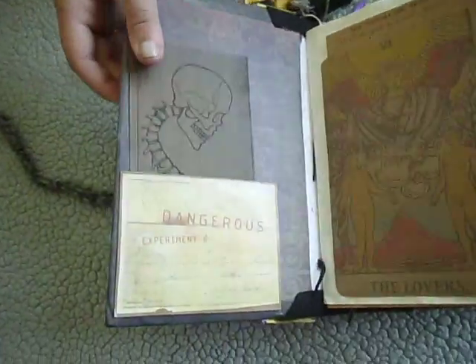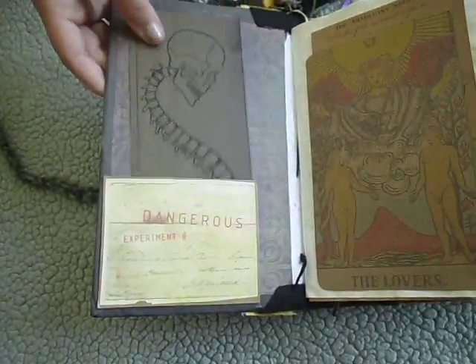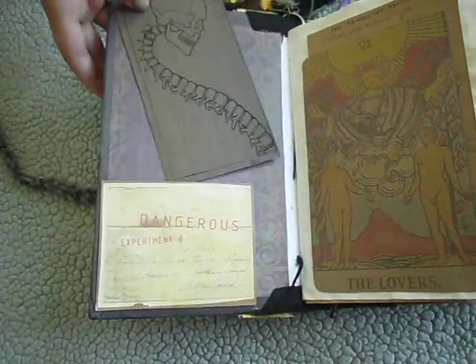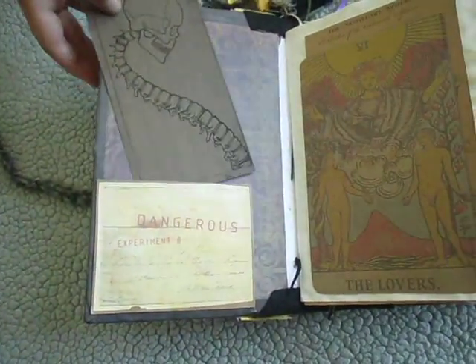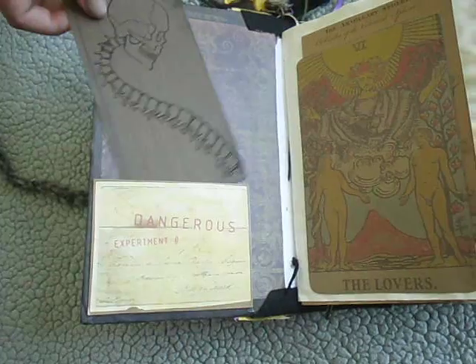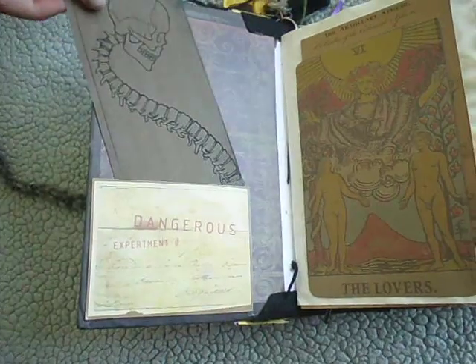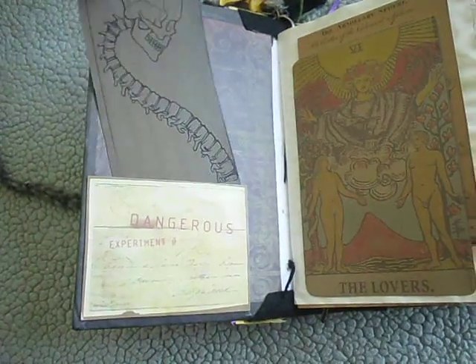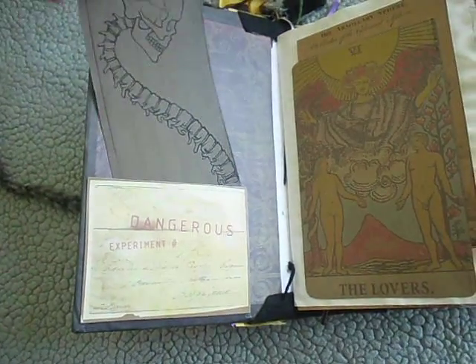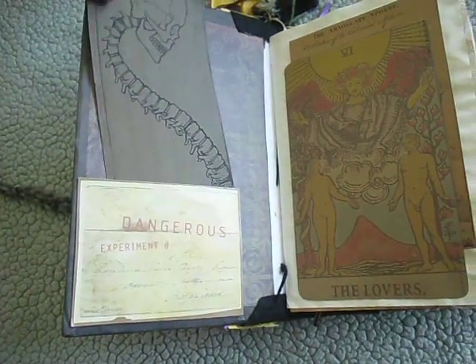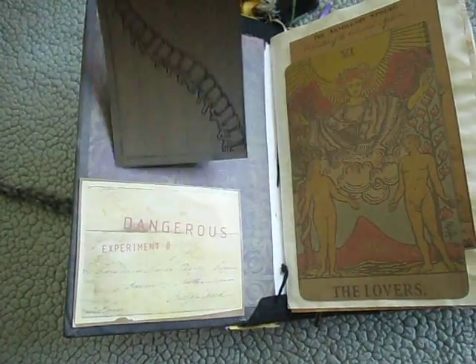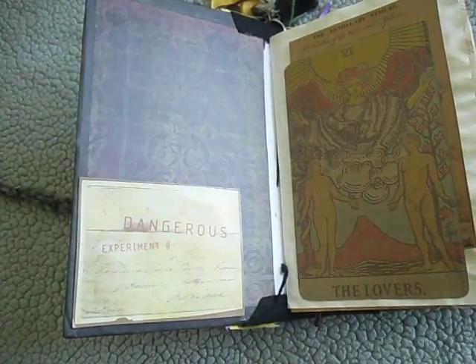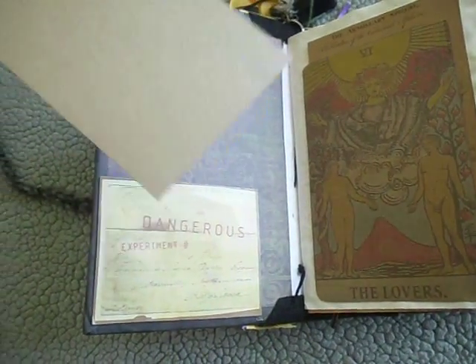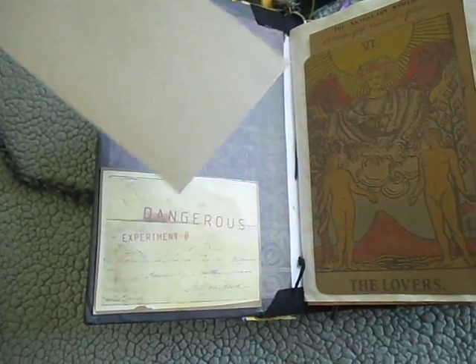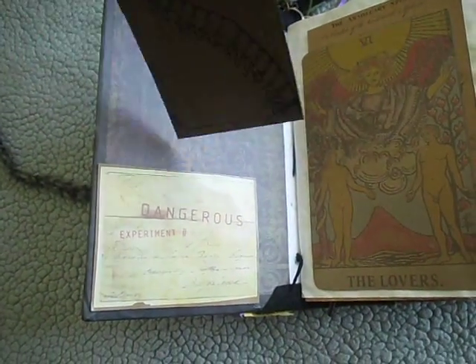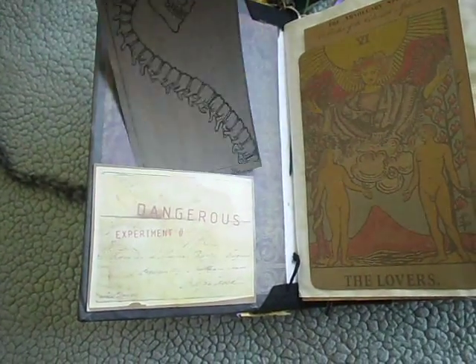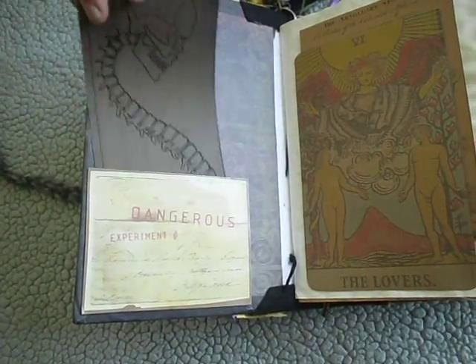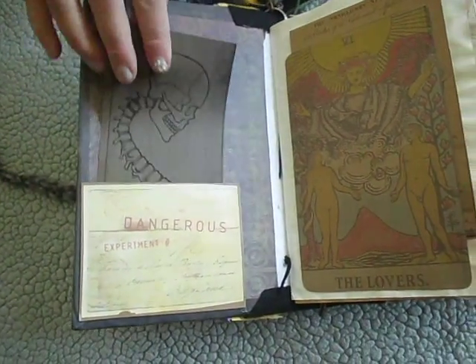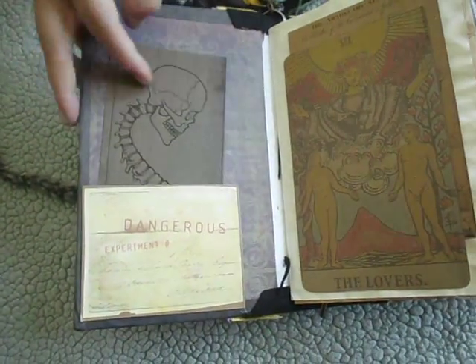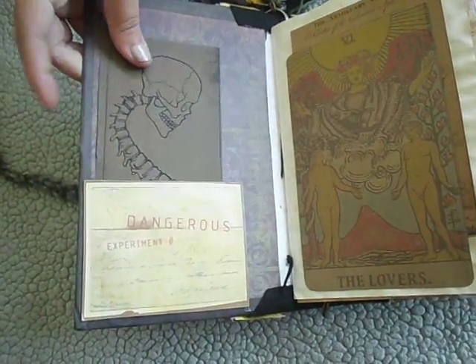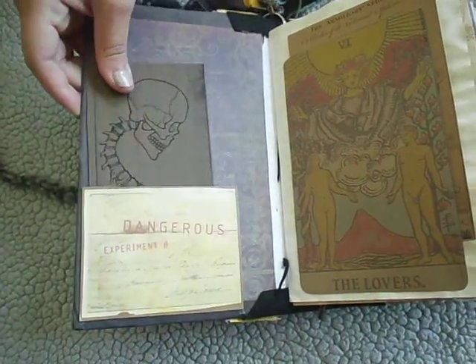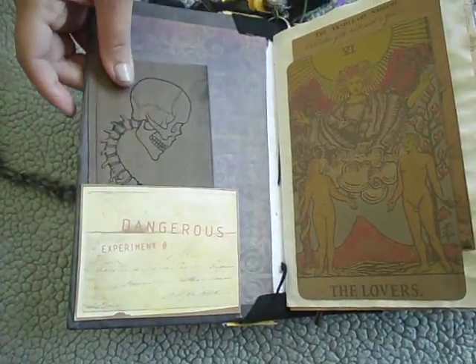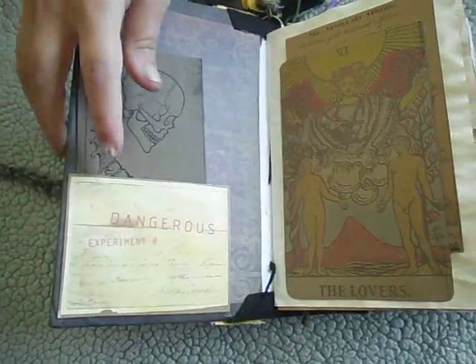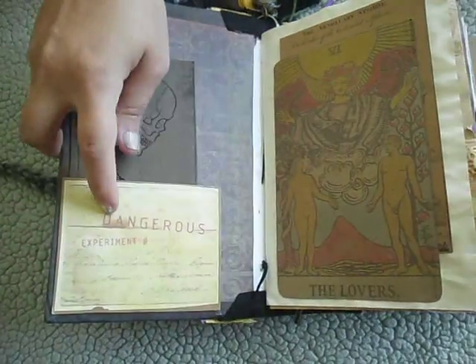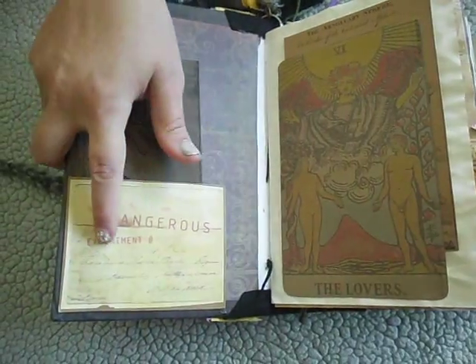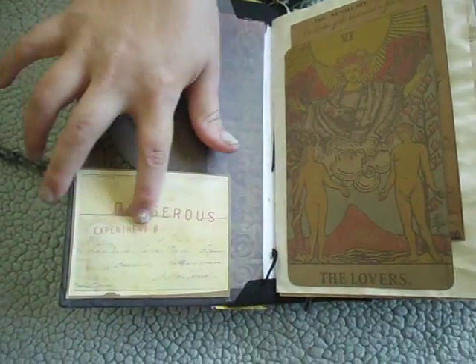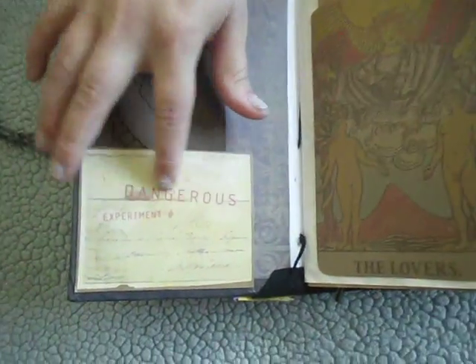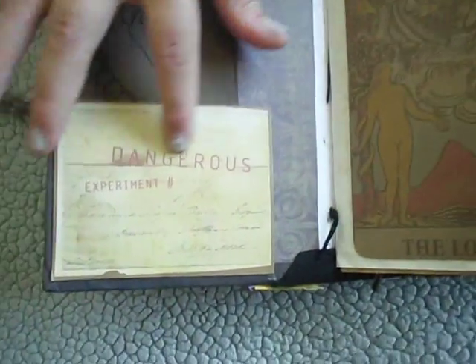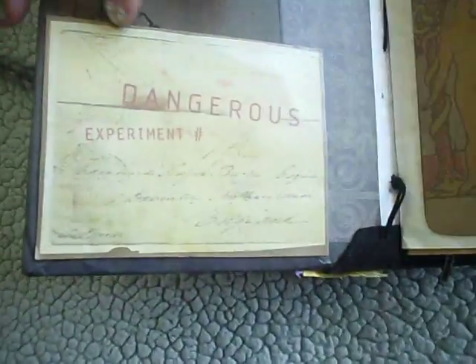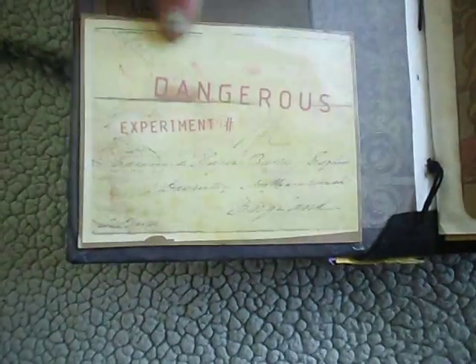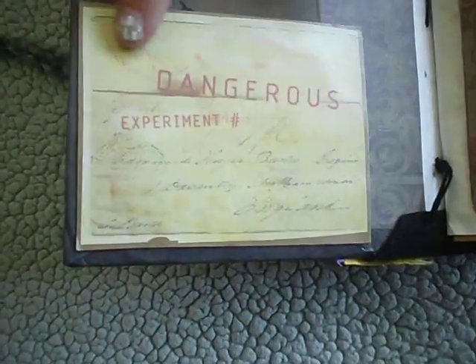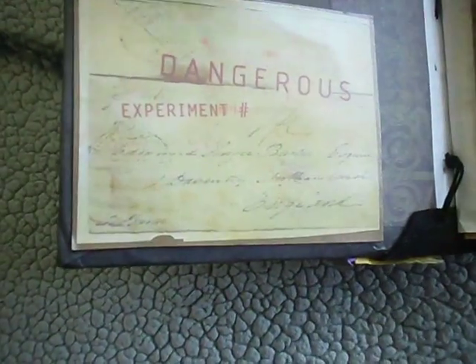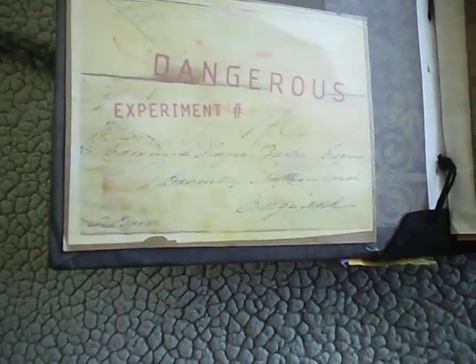This is the whole card of the one I put on front, and that way I can write on it if I want to. This says Dangerous Experiment Number, and it's got Creepy Scientist Notes on it.